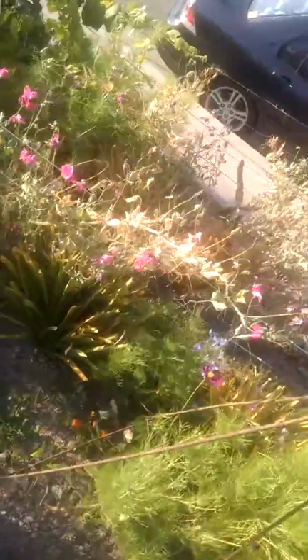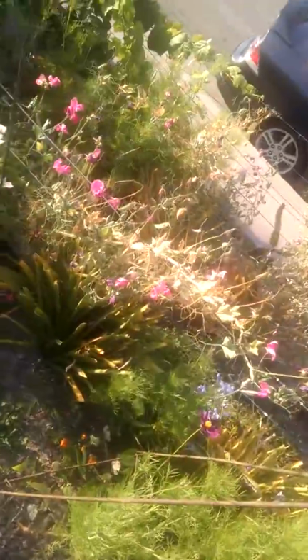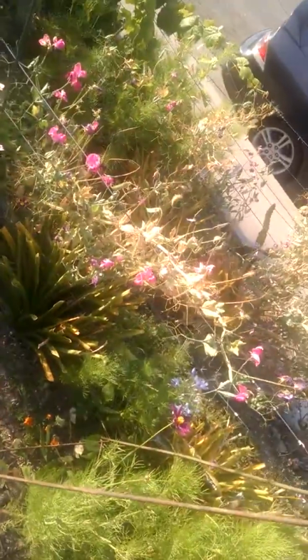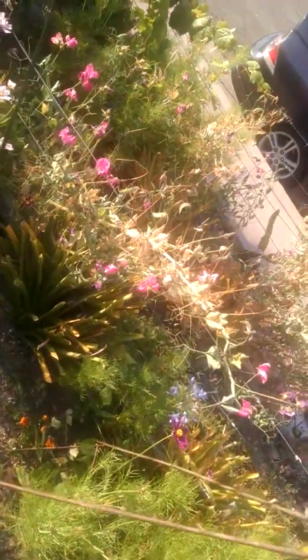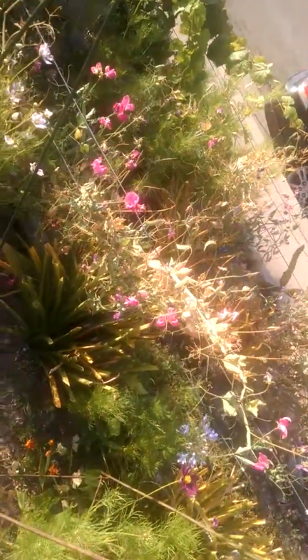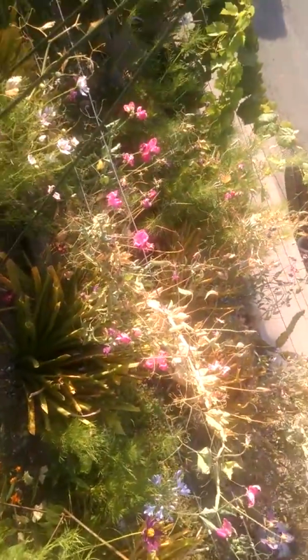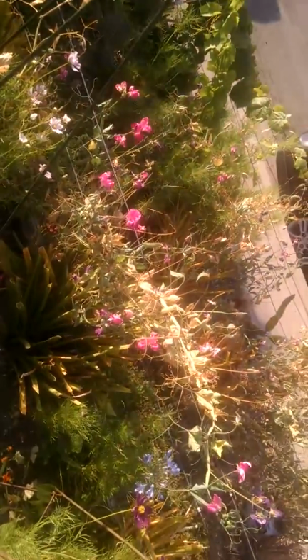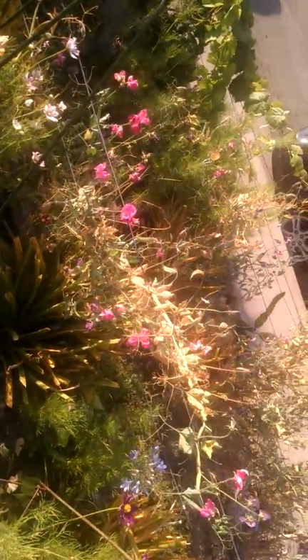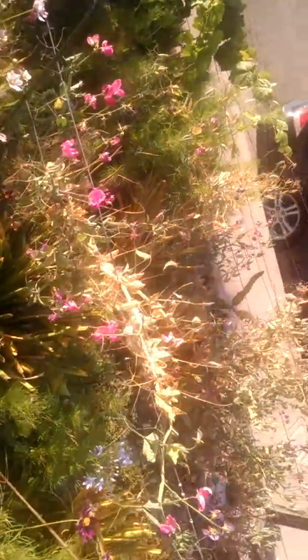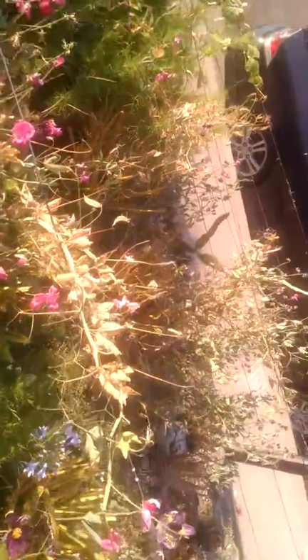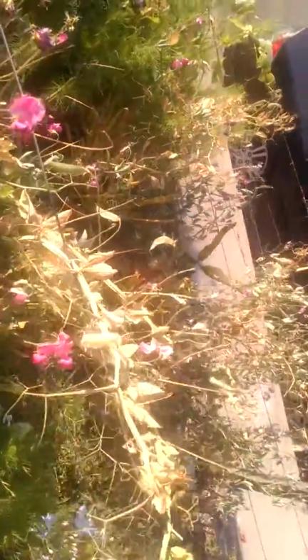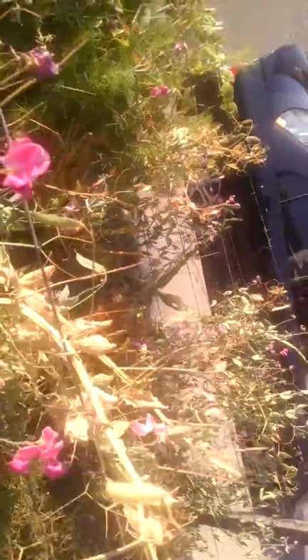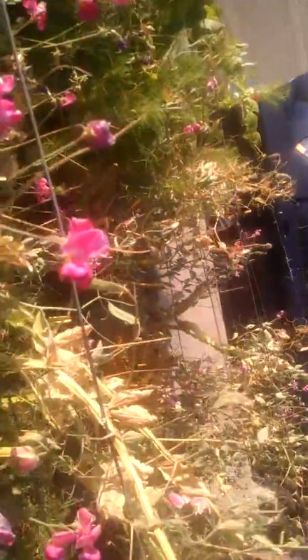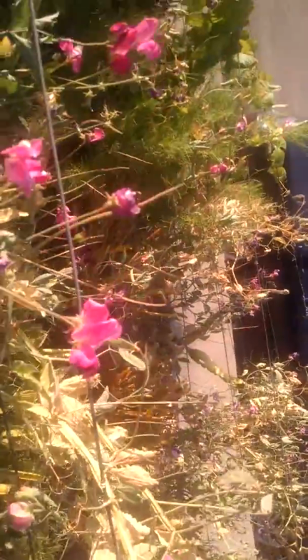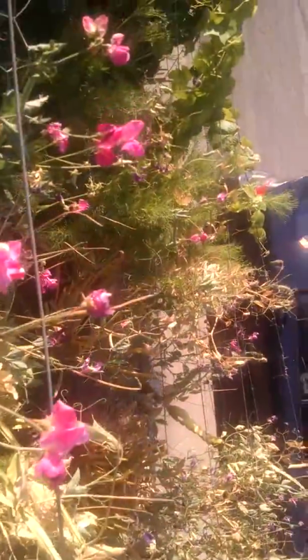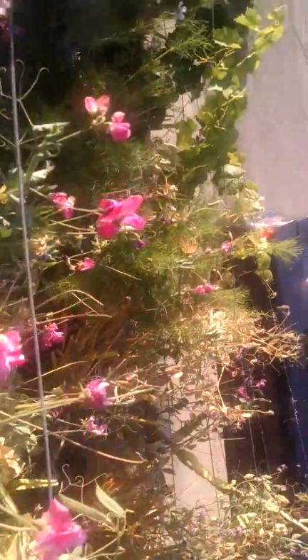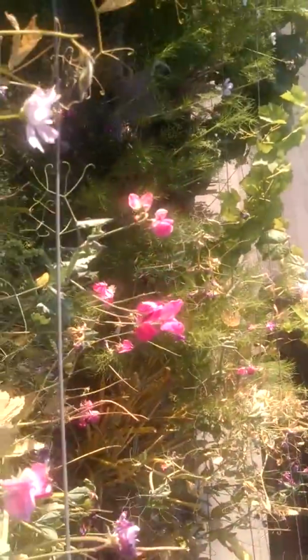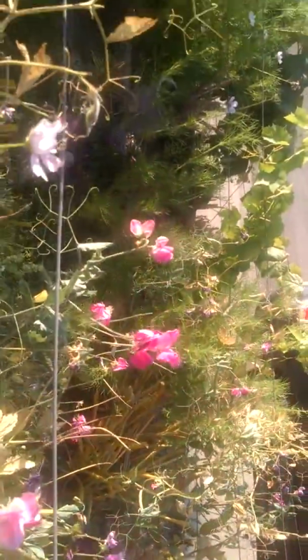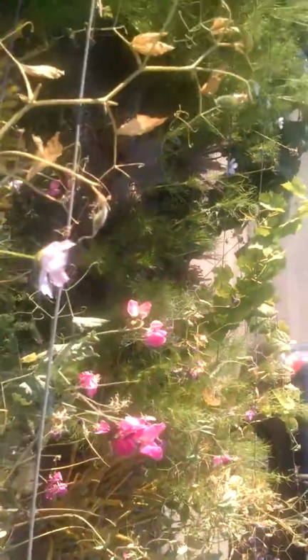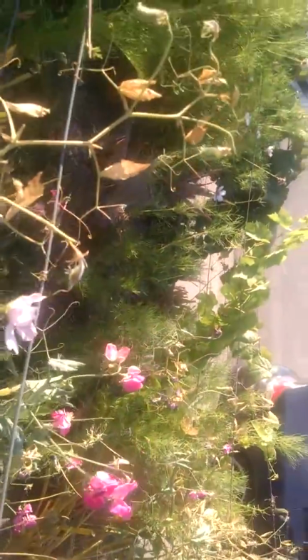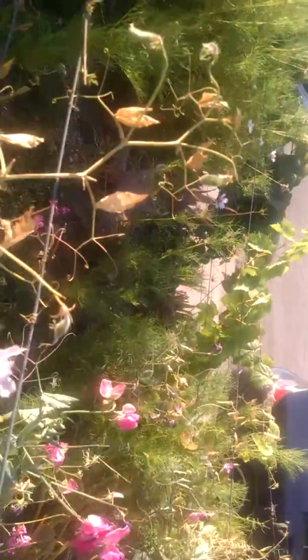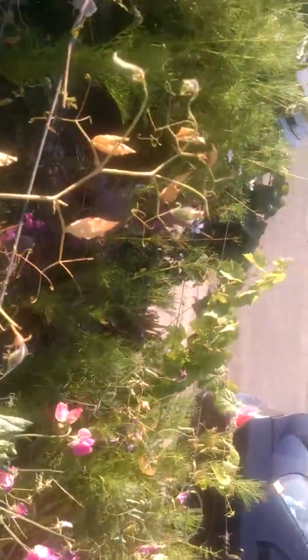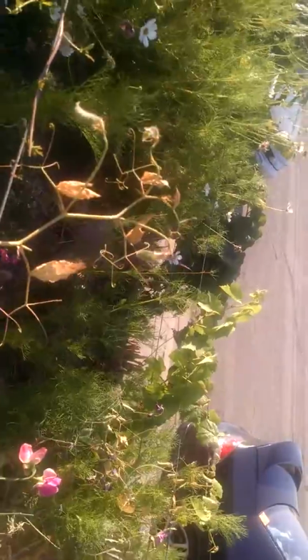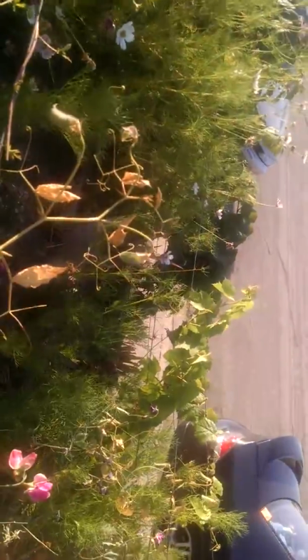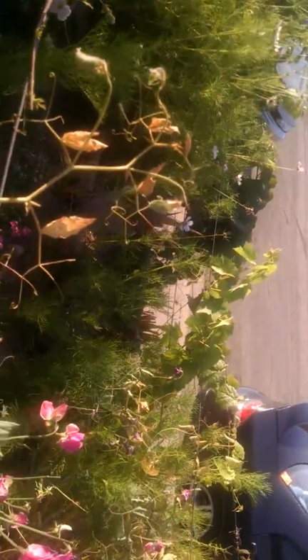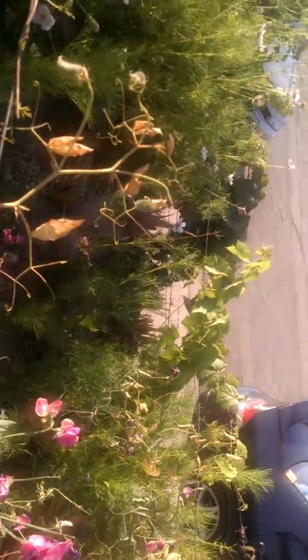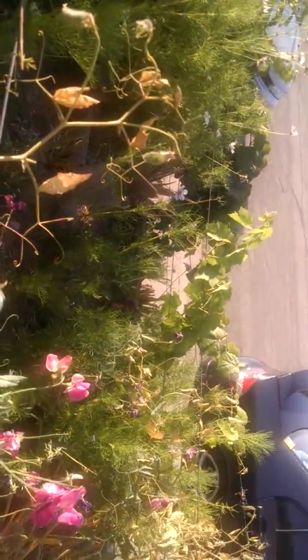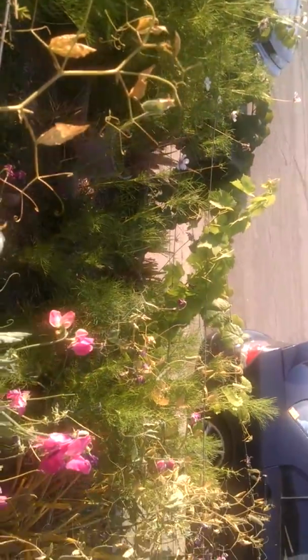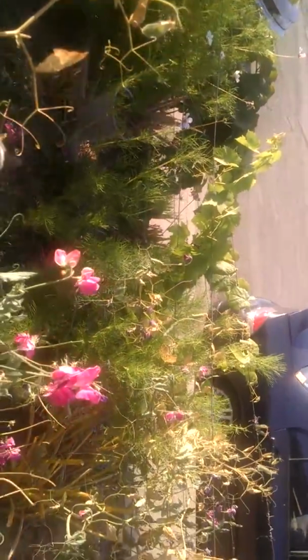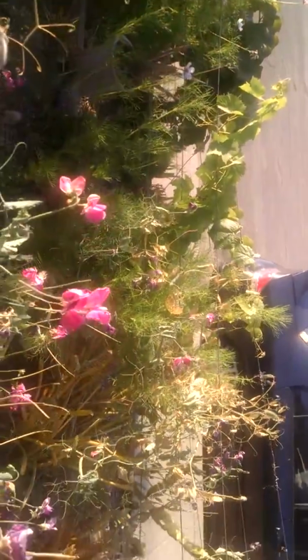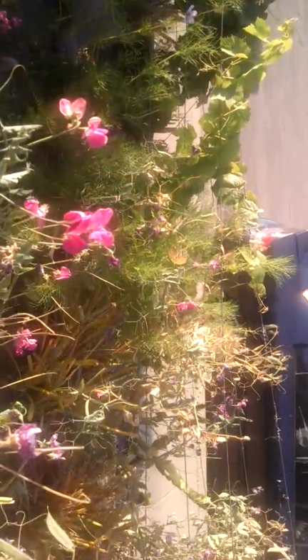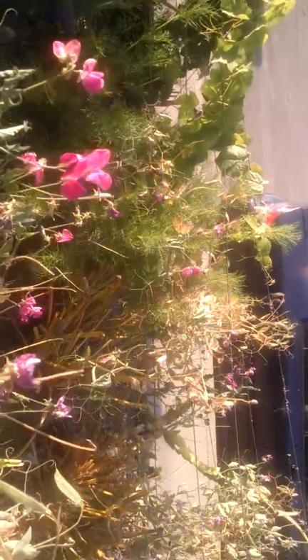A week ago, my sweet peas were quite sweet, and they were blooming, and they were happy. It was June in Southern California, and I had sweet peas, which is a little unusual. Global climate change makes it possible.